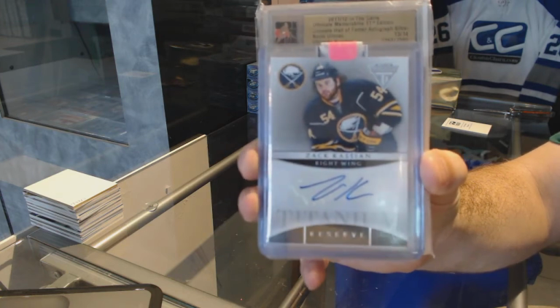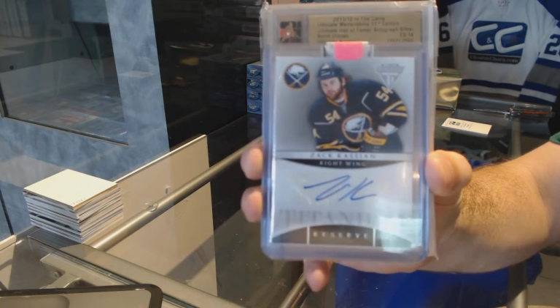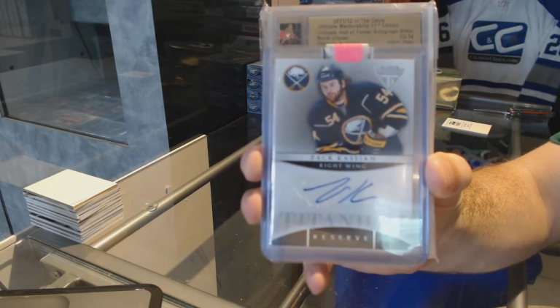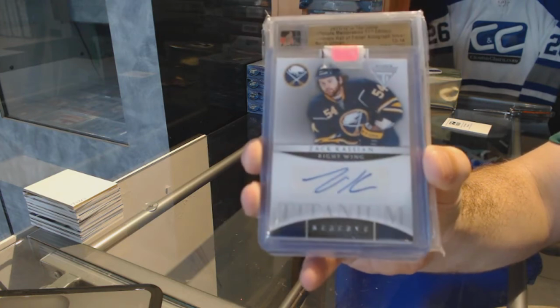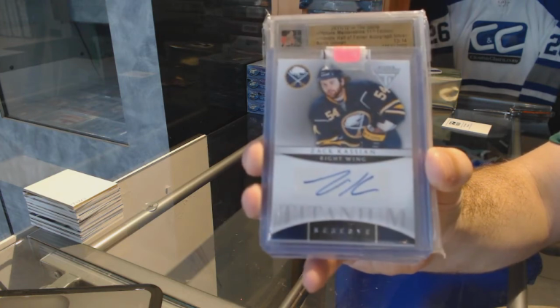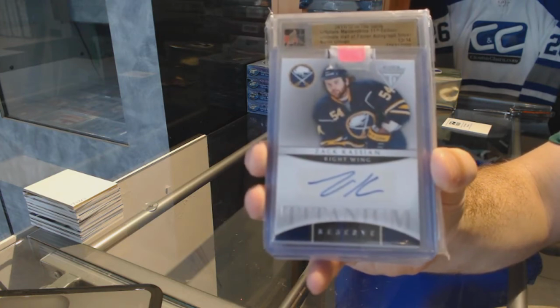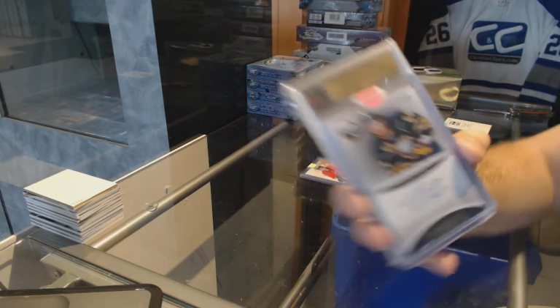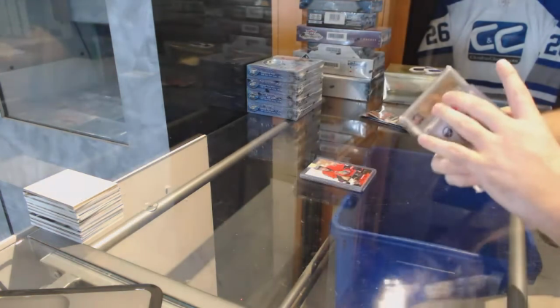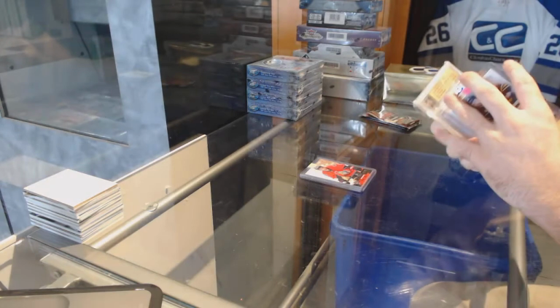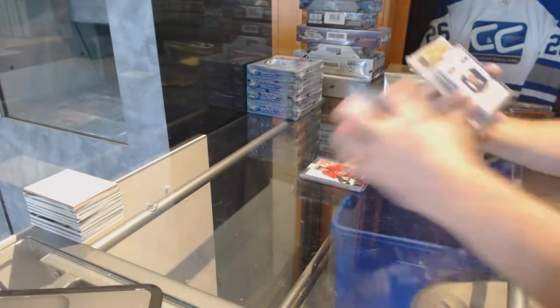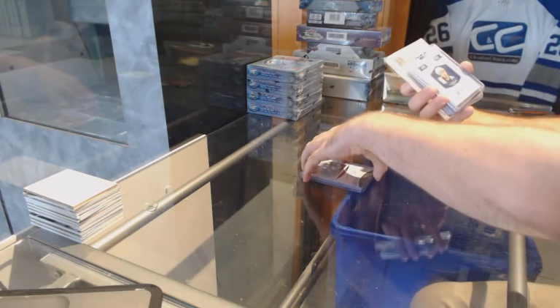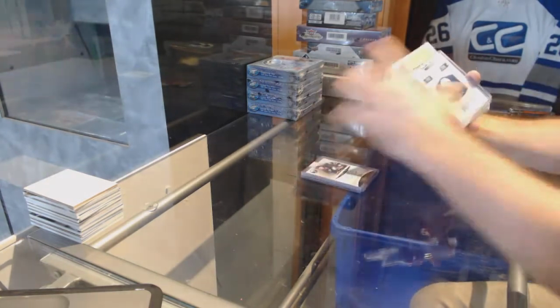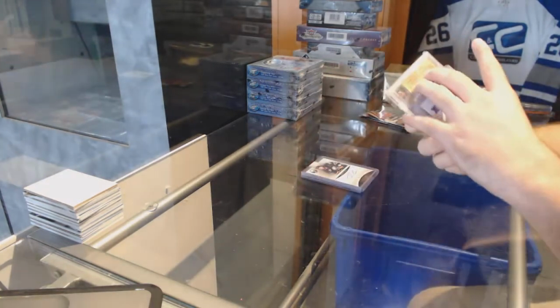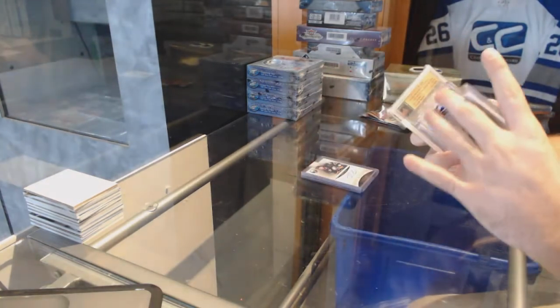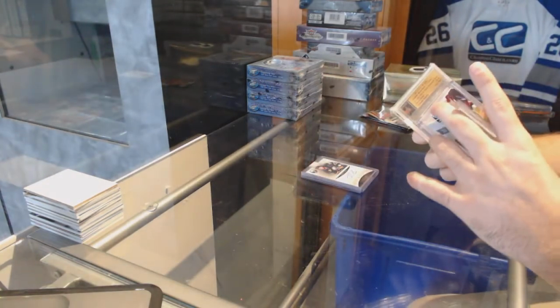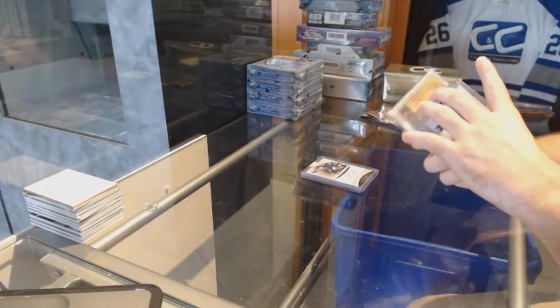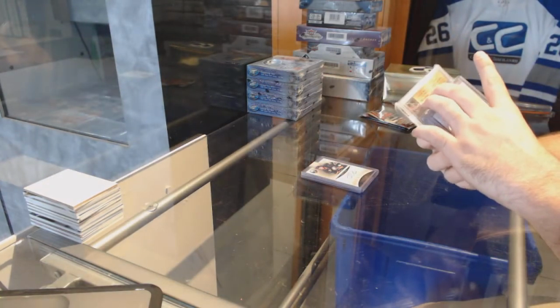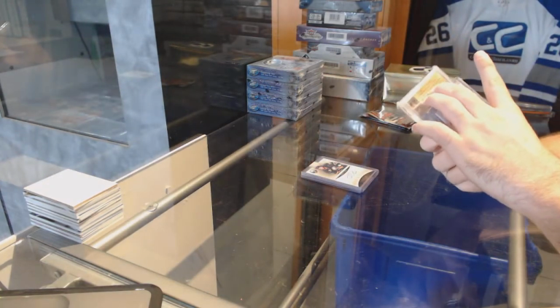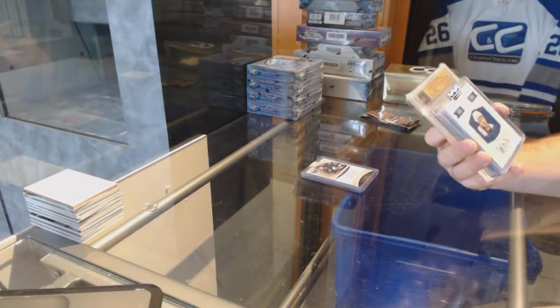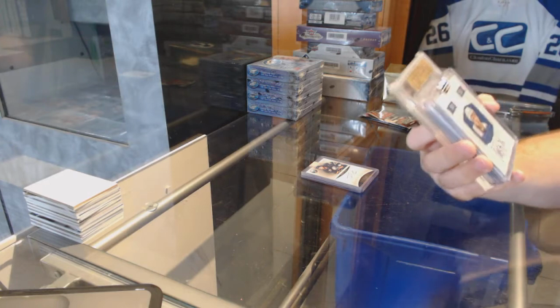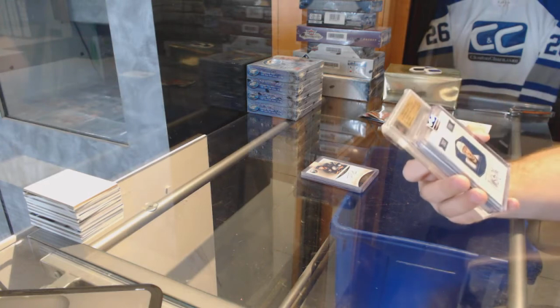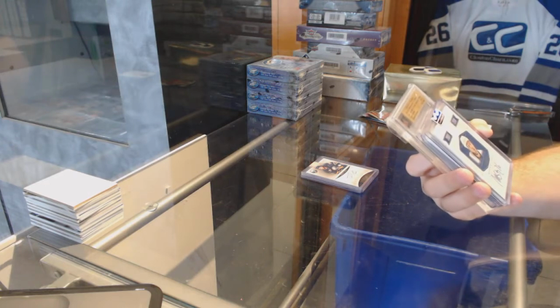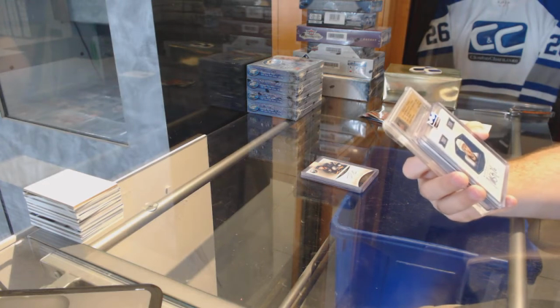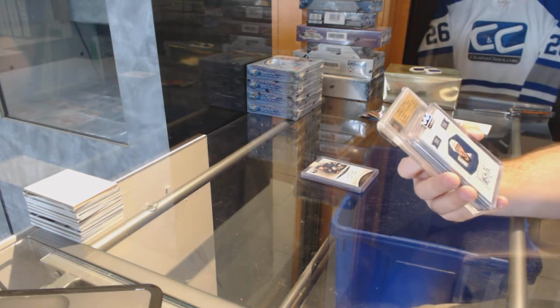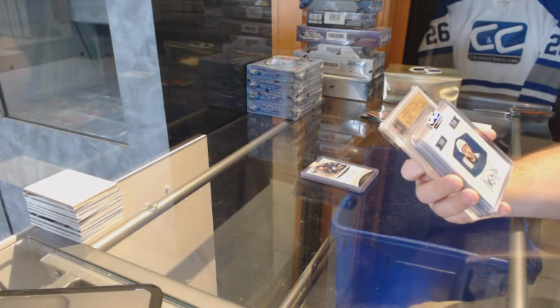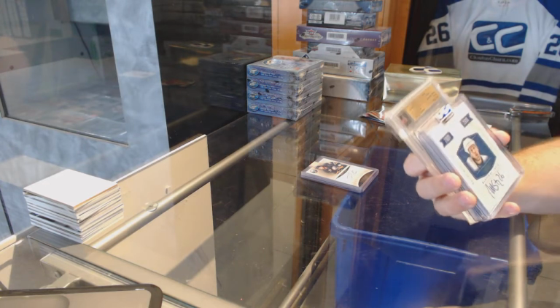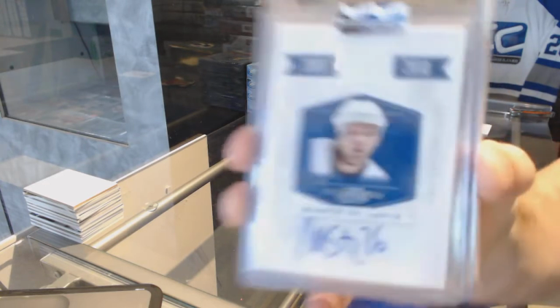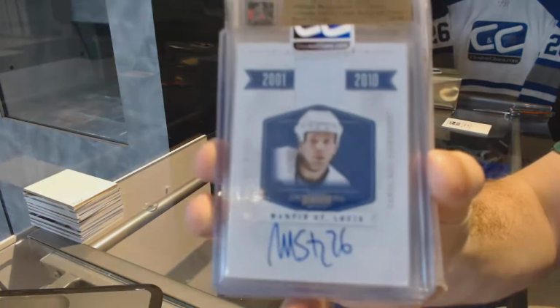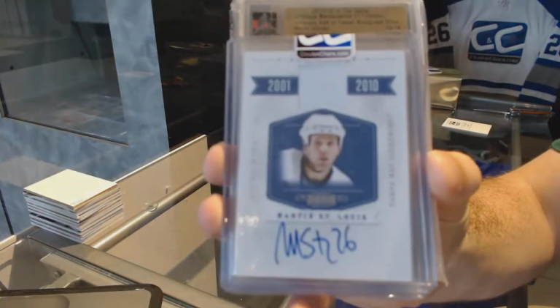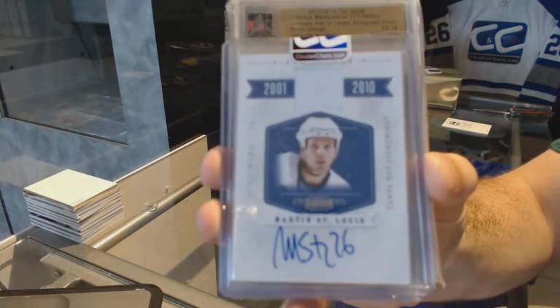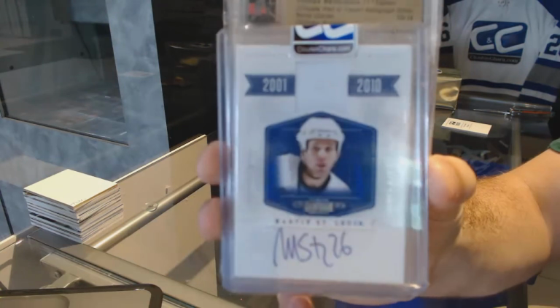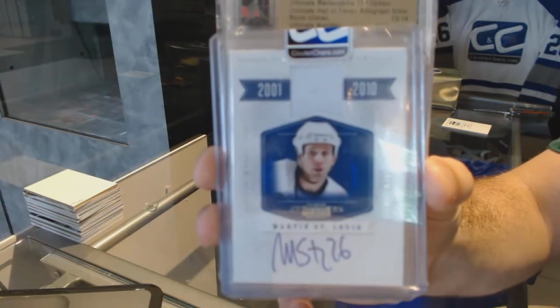Ottawa Senators. For the Buffalo Sabres, titanium reserve autograph — Zach Kassian. For the Tampa Bay Lightning, number 250 decades jersey auto, Marty St. Louis.